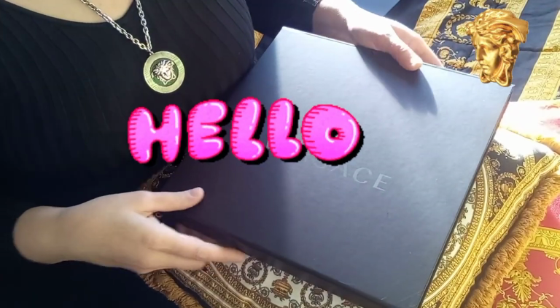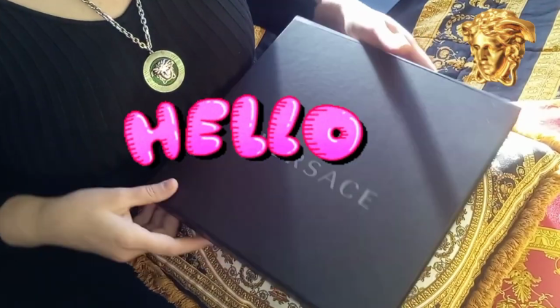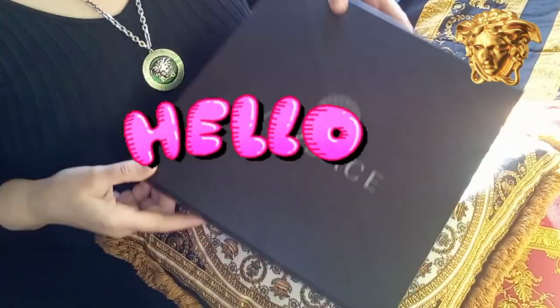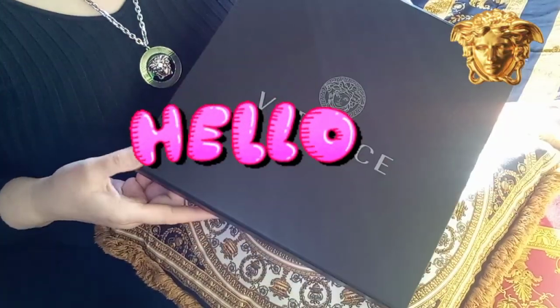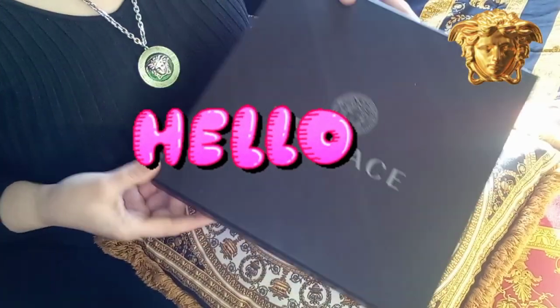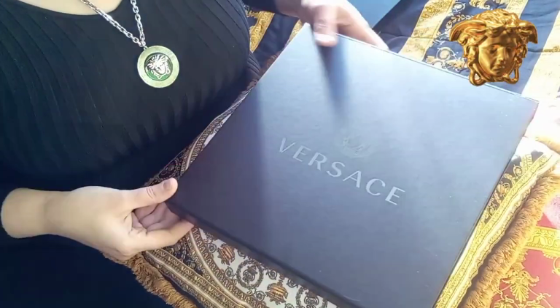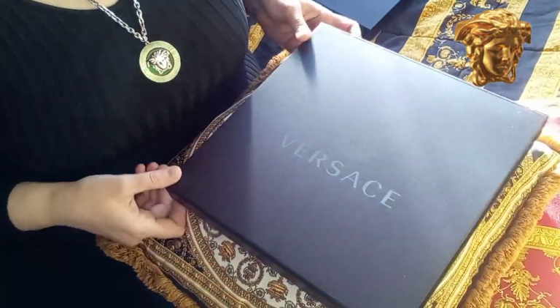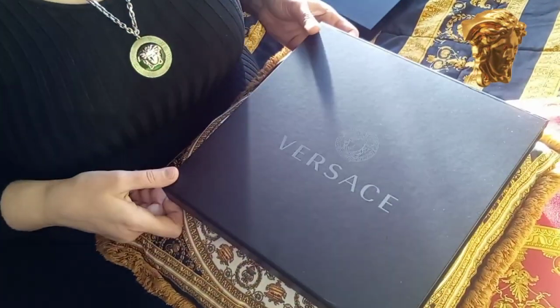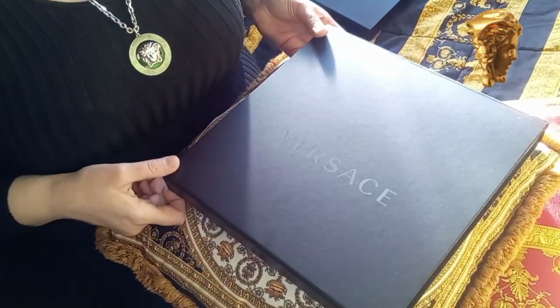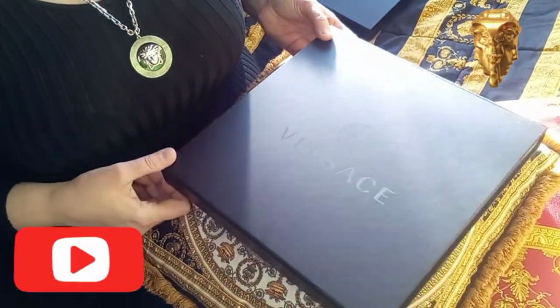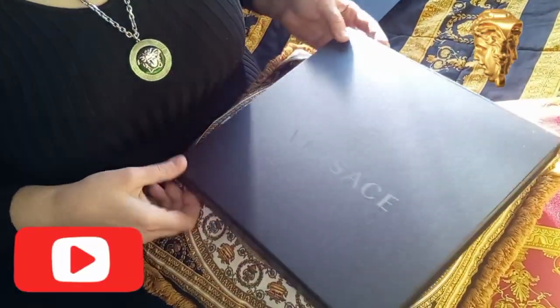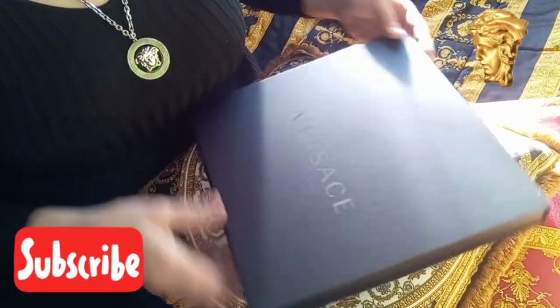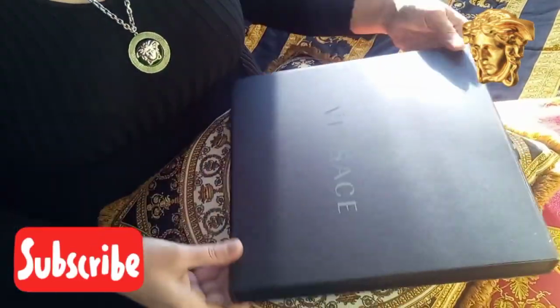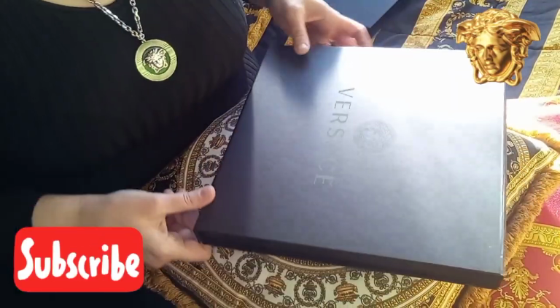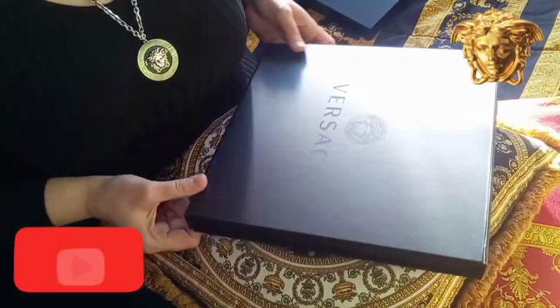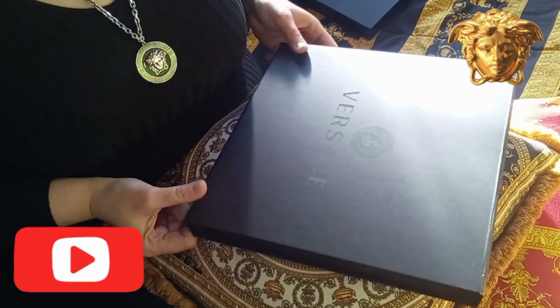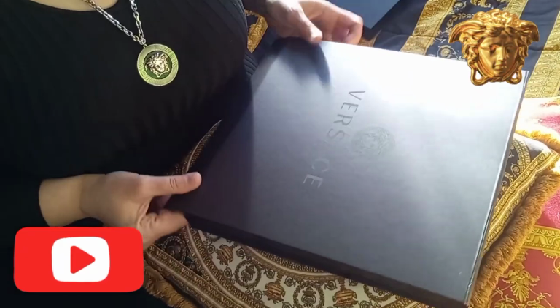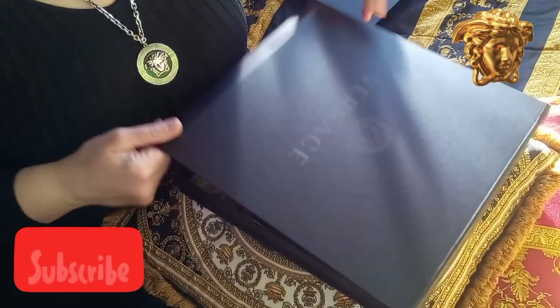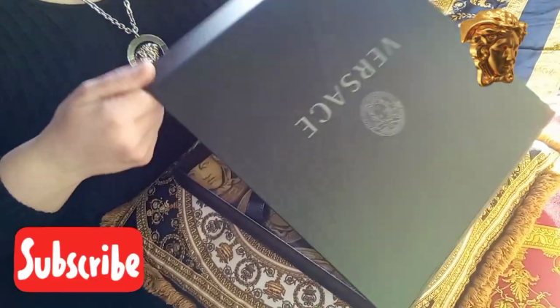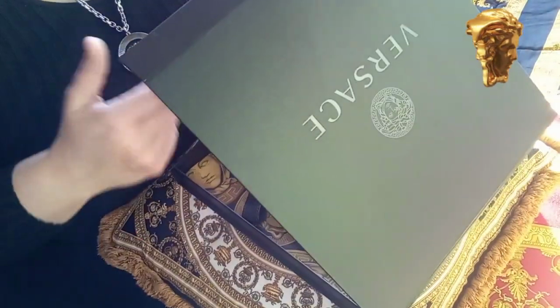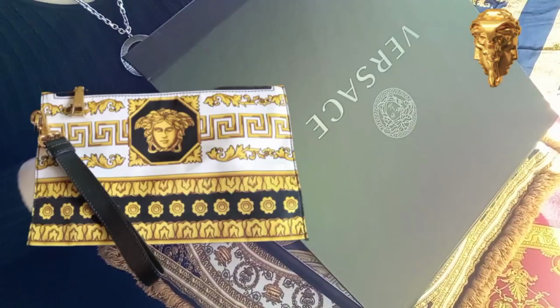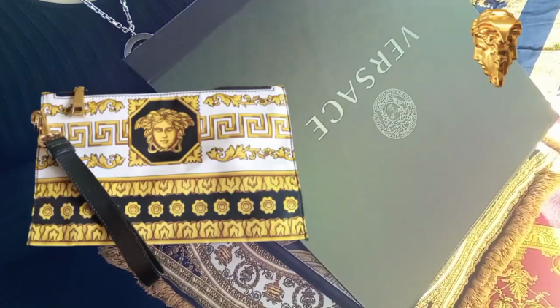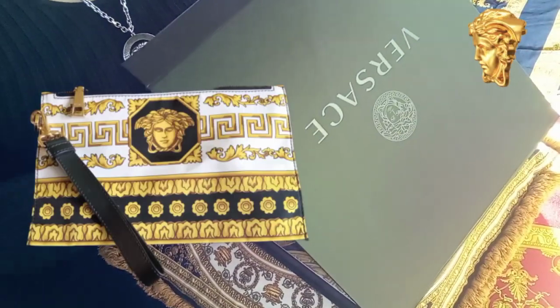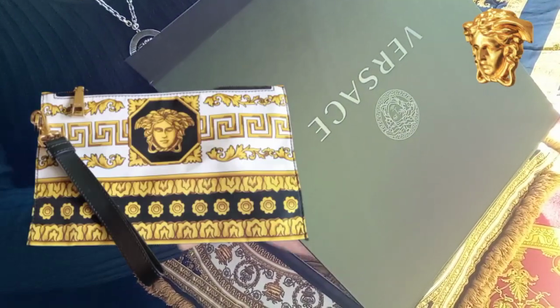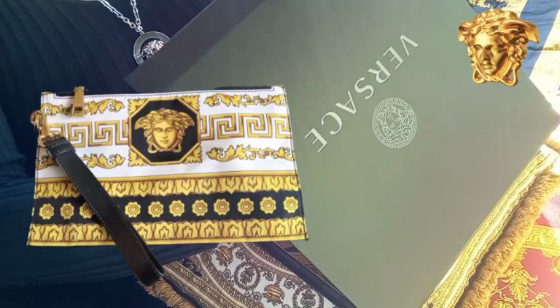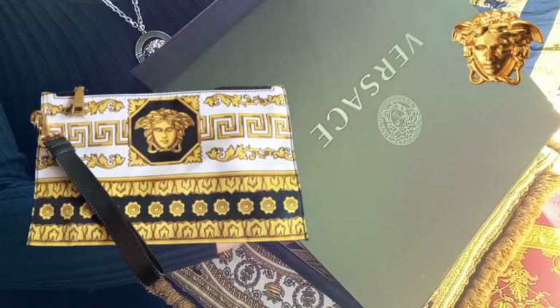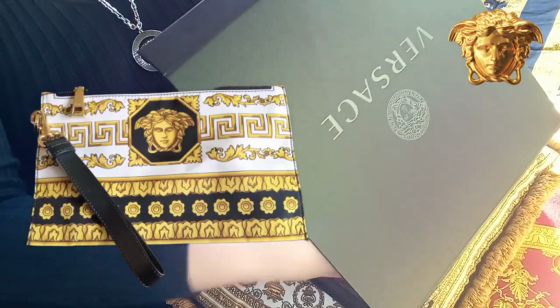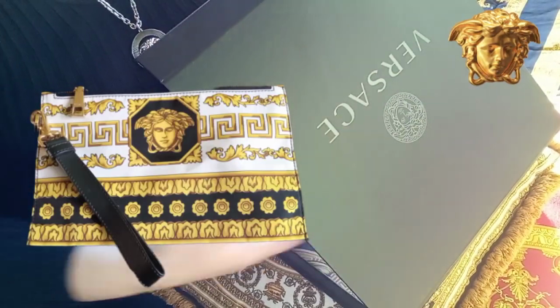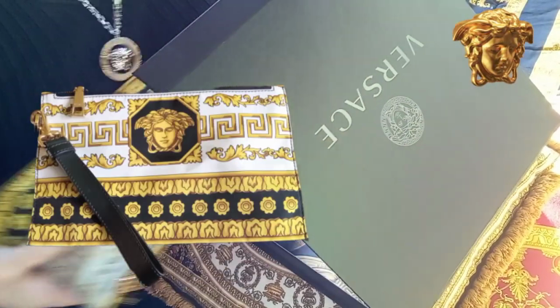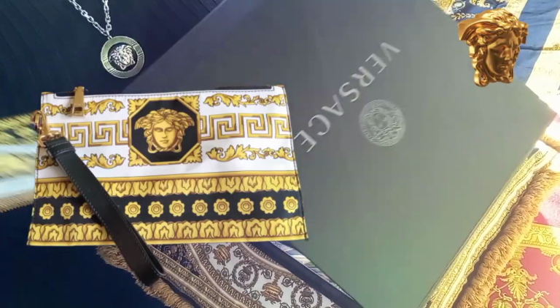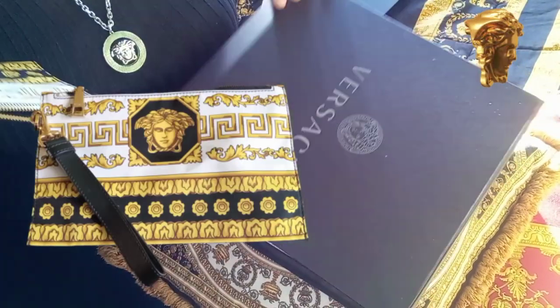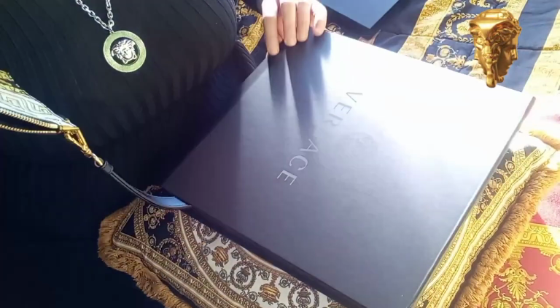Hello everyone, today I'm doing a short video about my Vanityan print pouch. Let me show you.